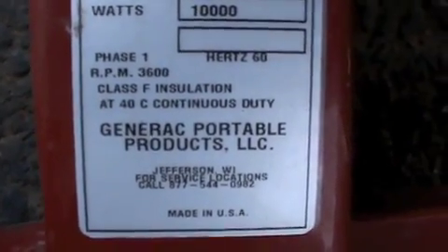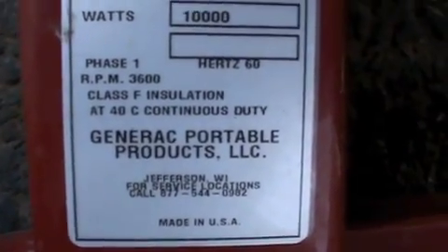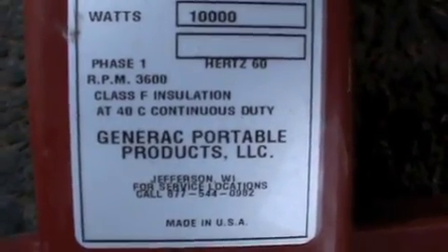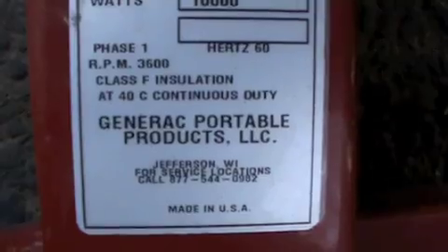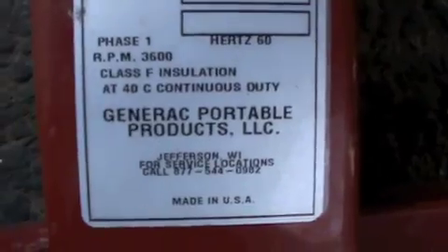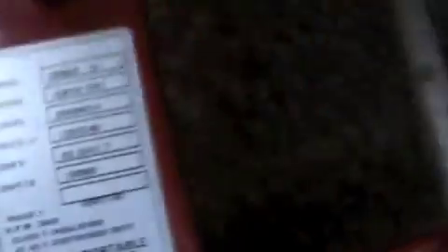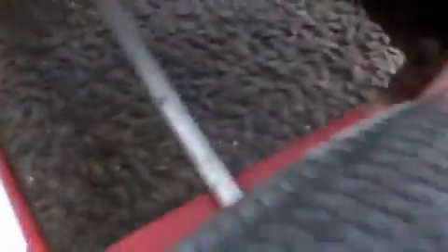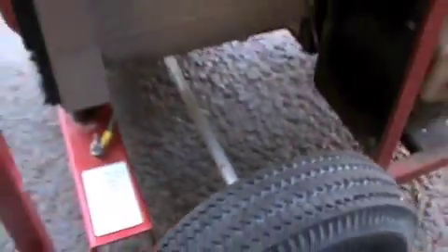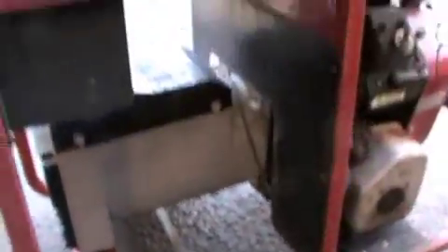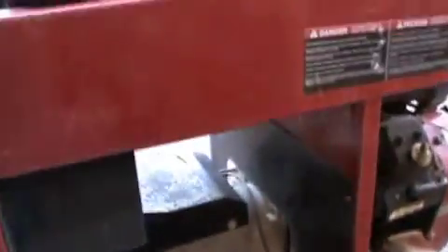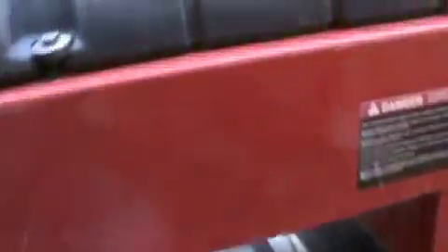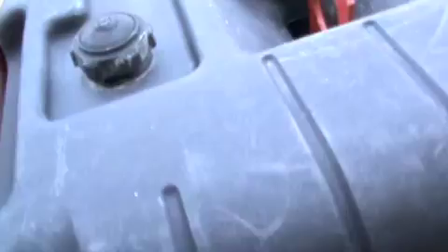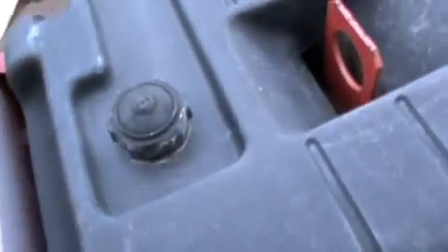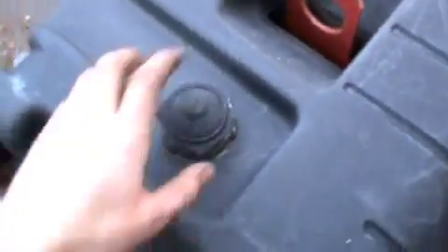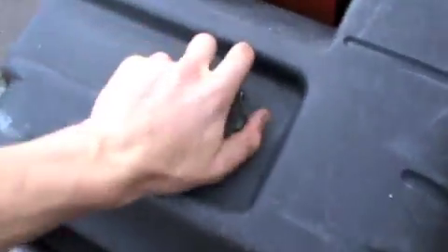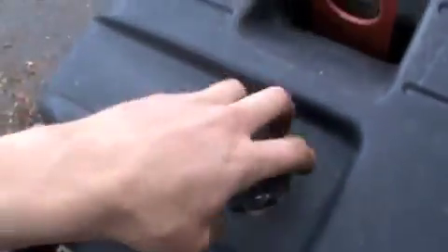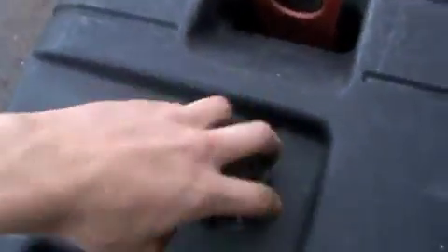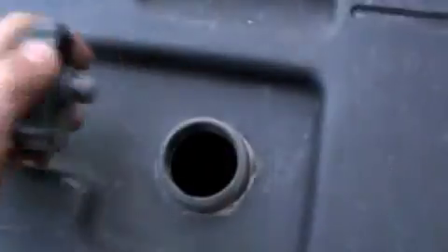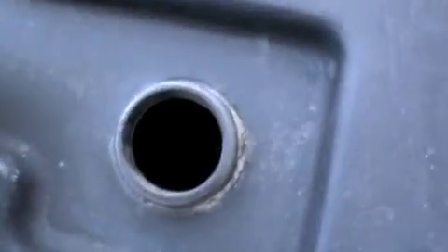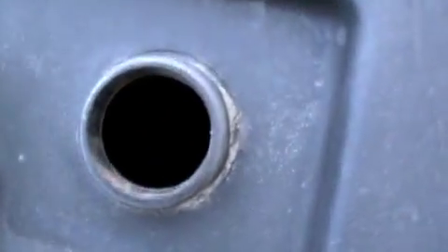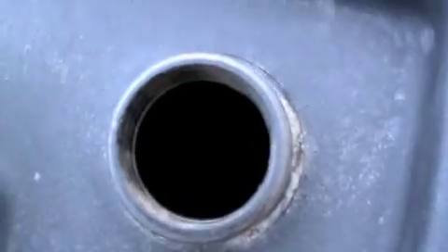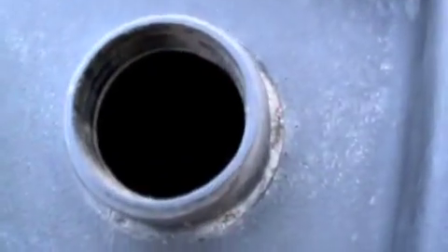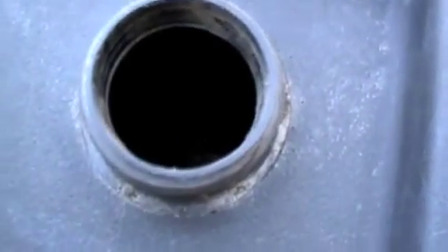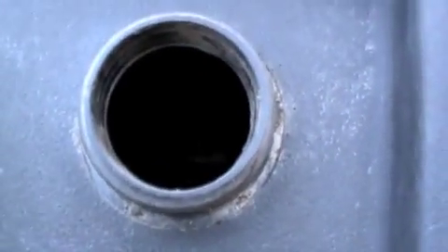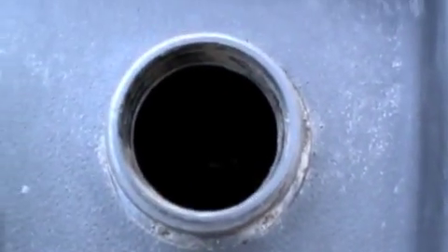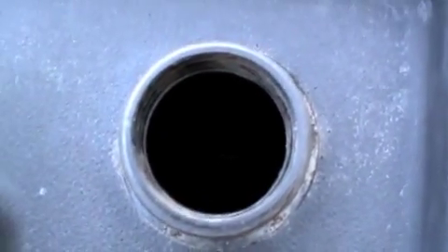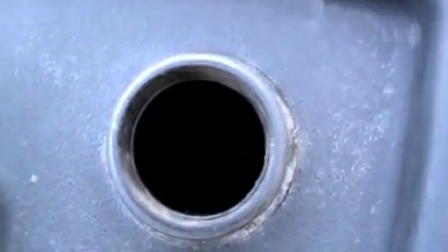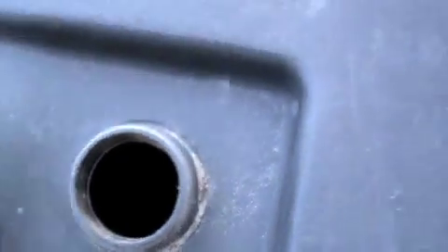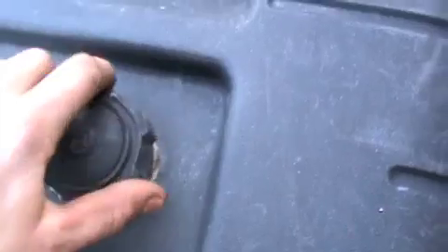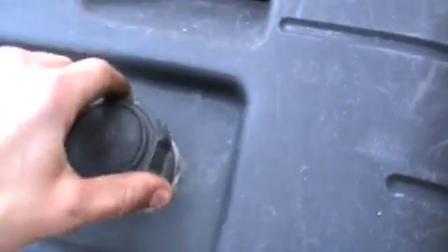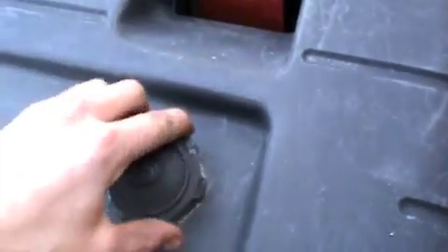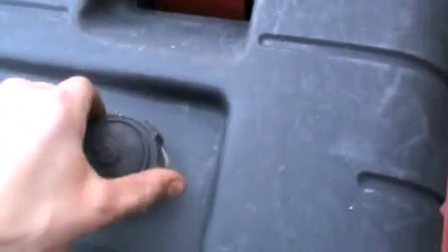It's made in the USA, which is the best part. We'll hopefully get it running at some point. I think it was run dry at one point, or all the gas evaporated out of it.